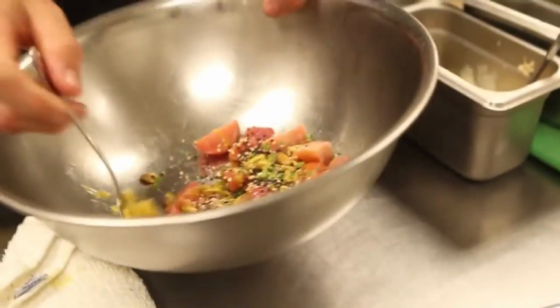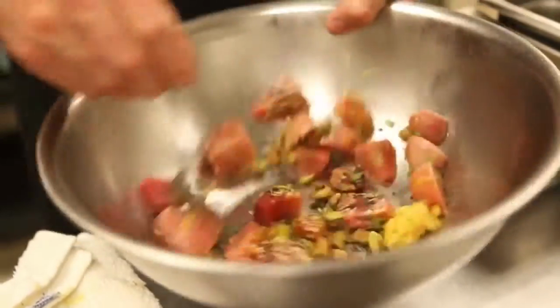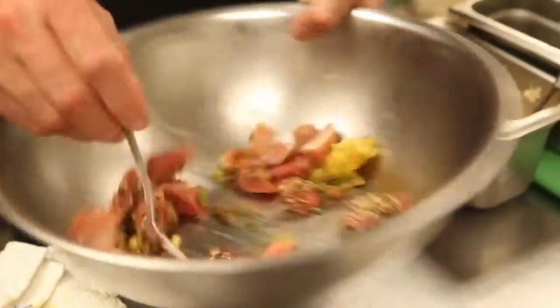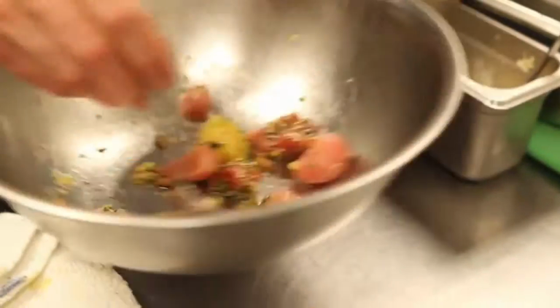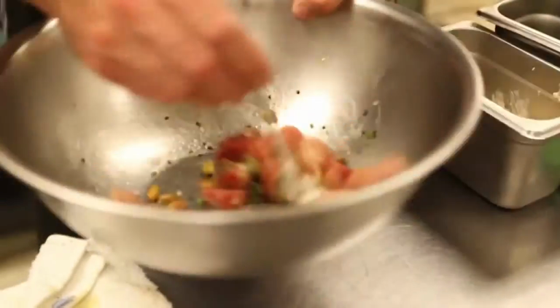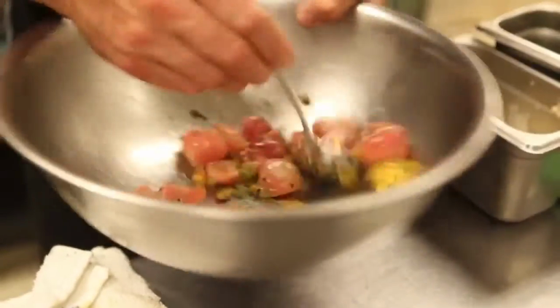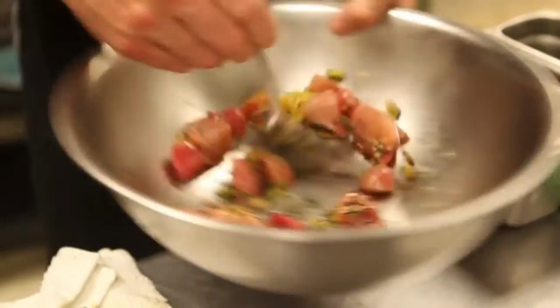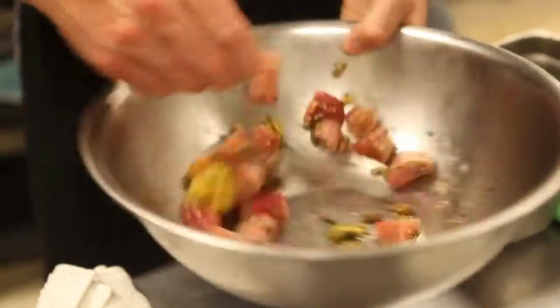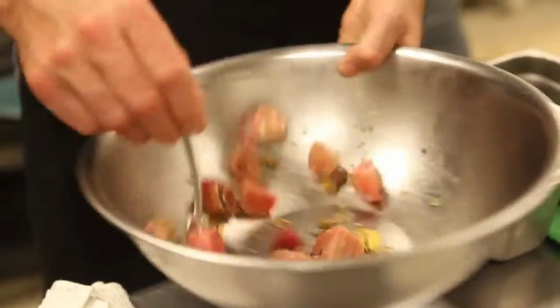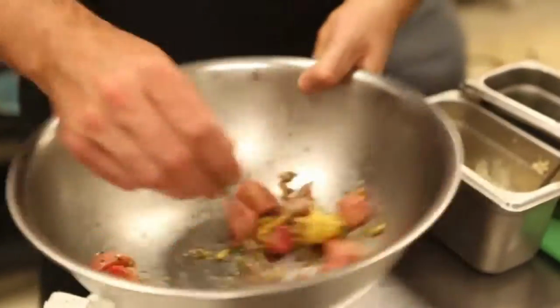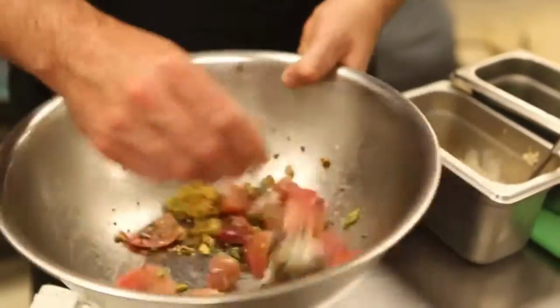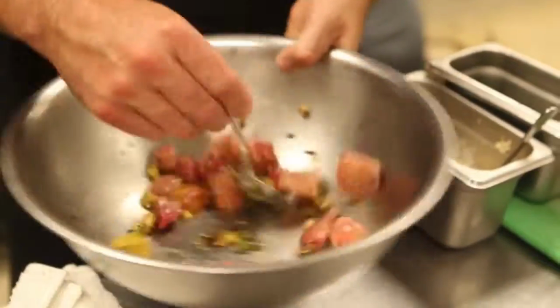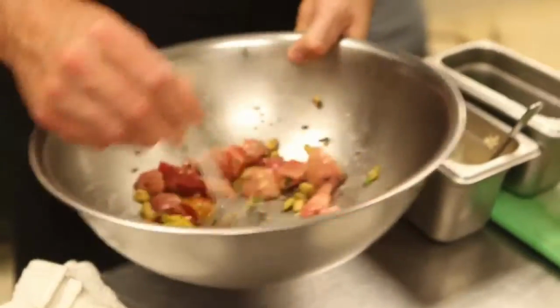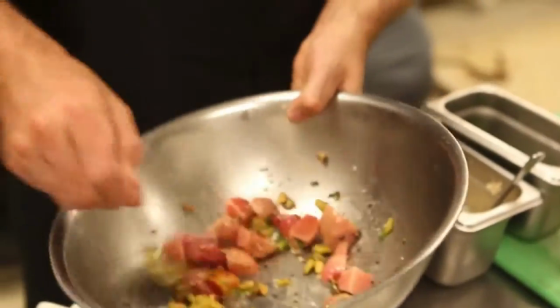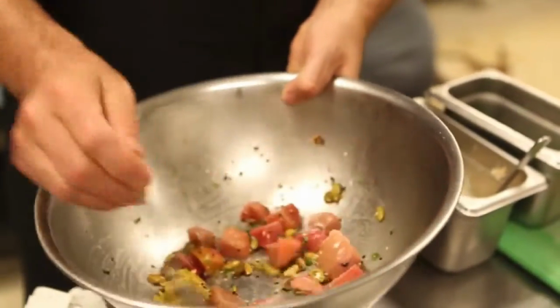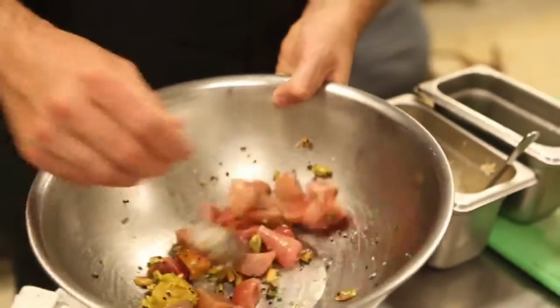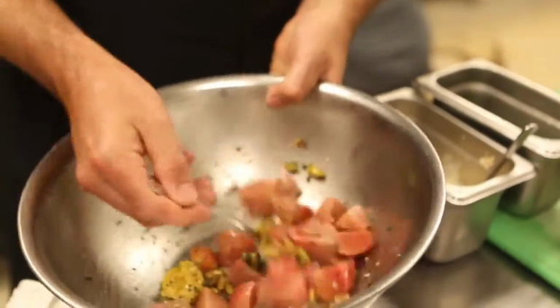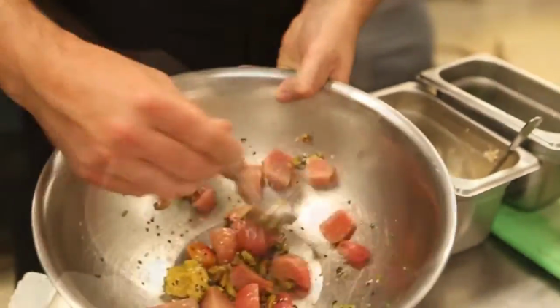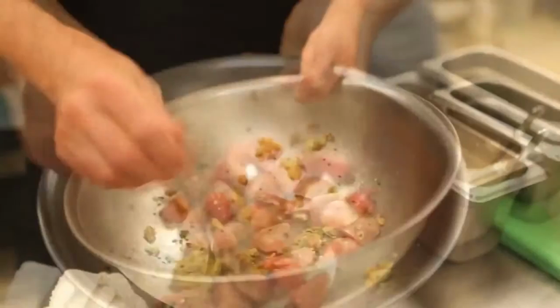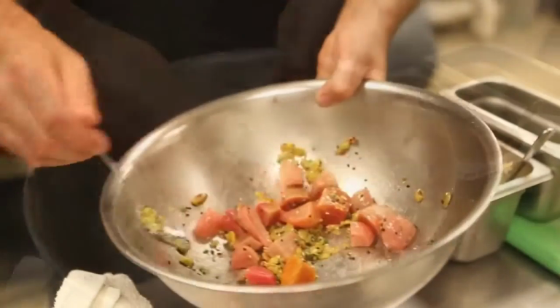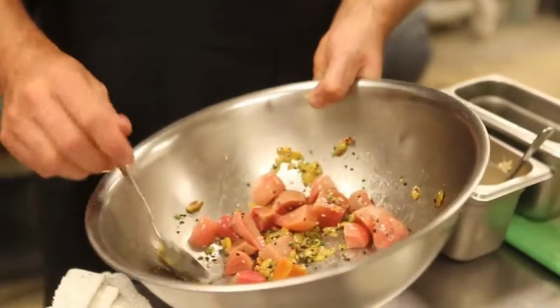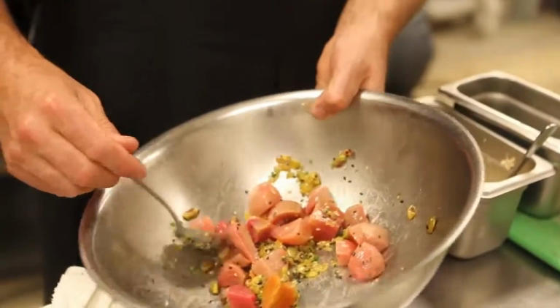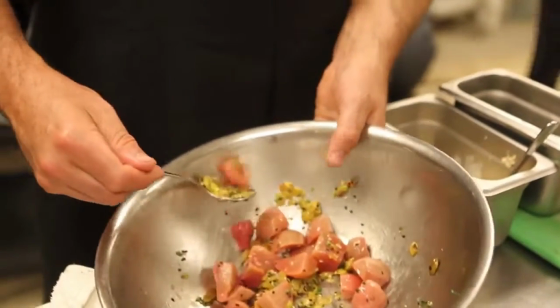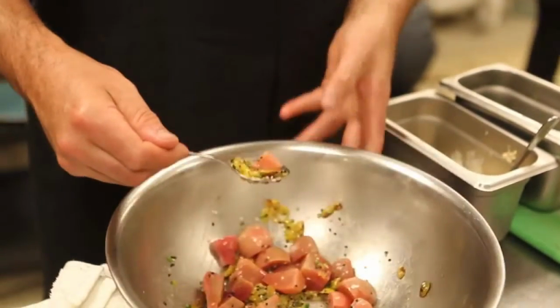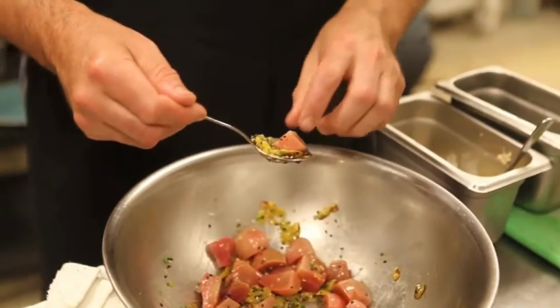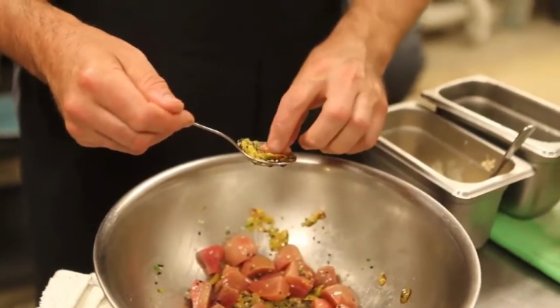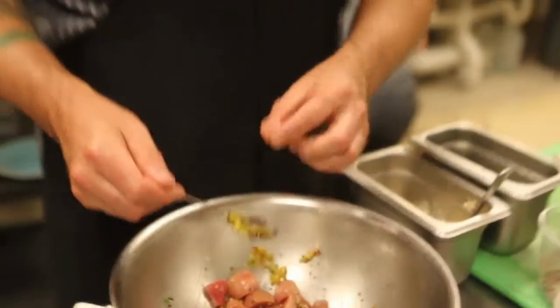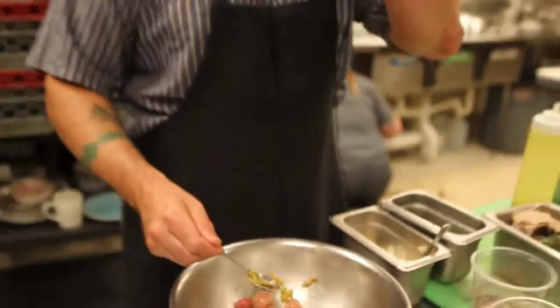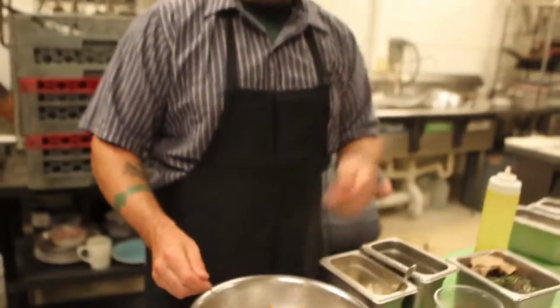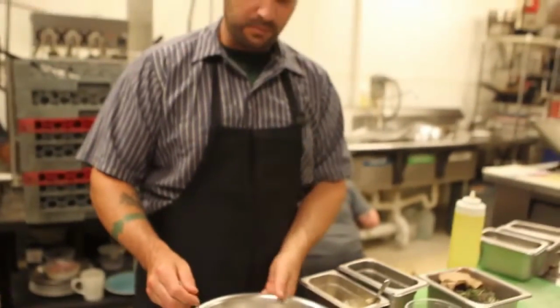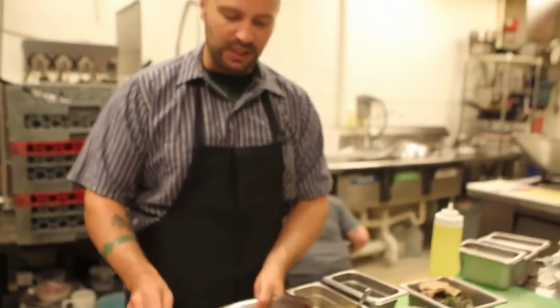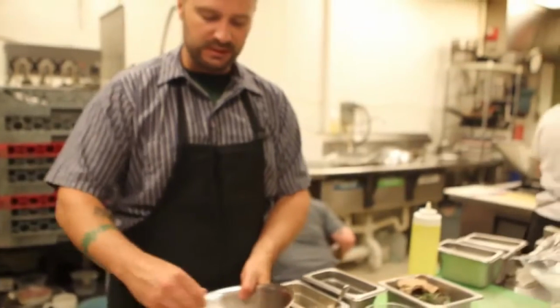Stir it all together. Once it's all stirred together, it's nice to give it a taste and check for seasoning.